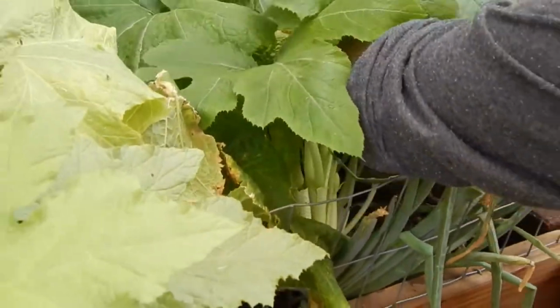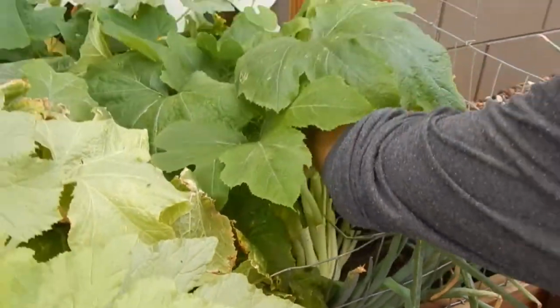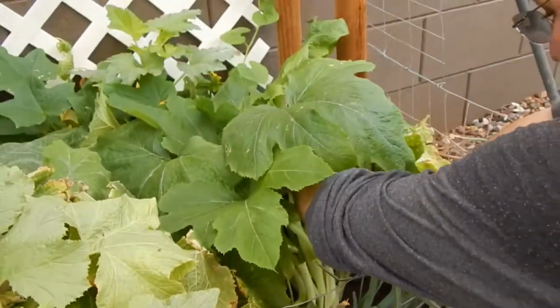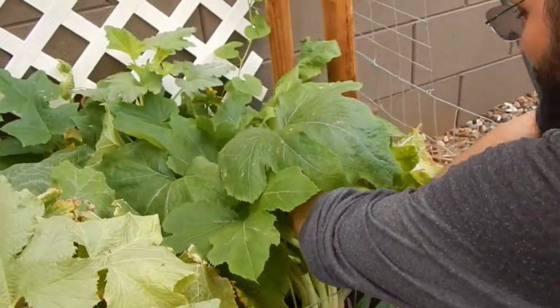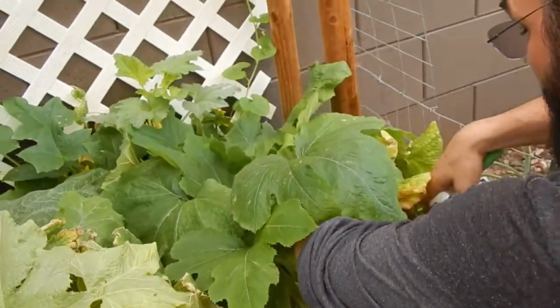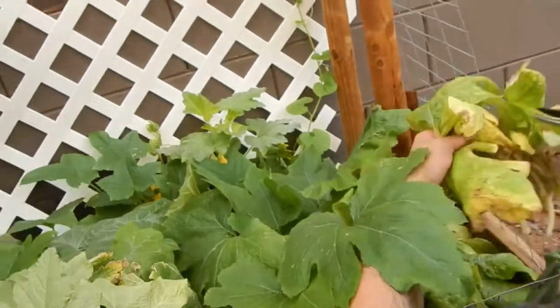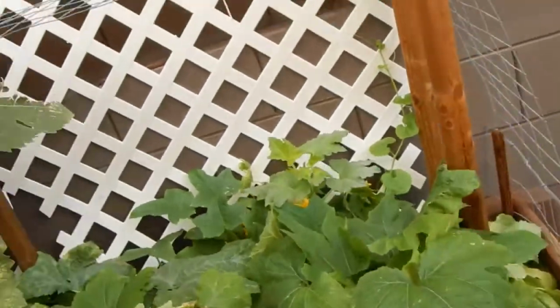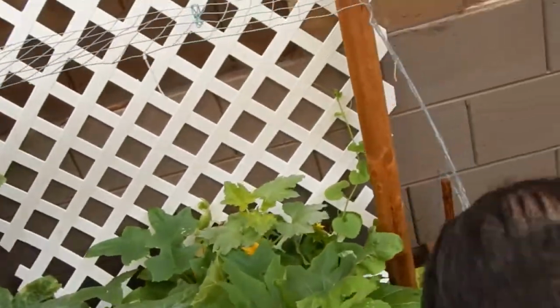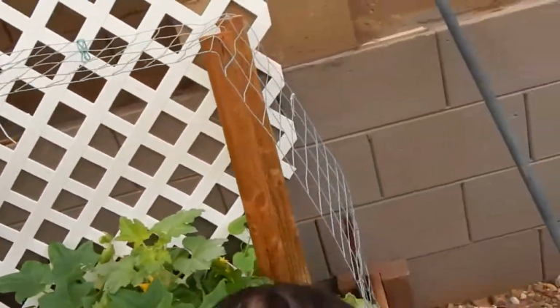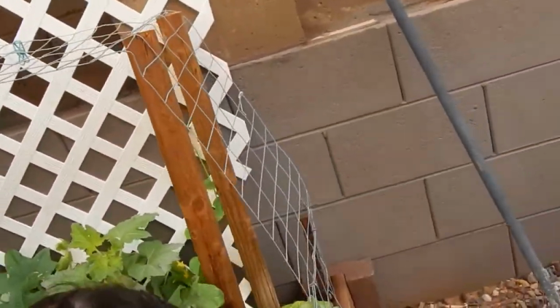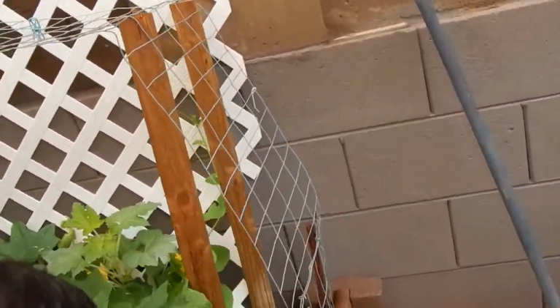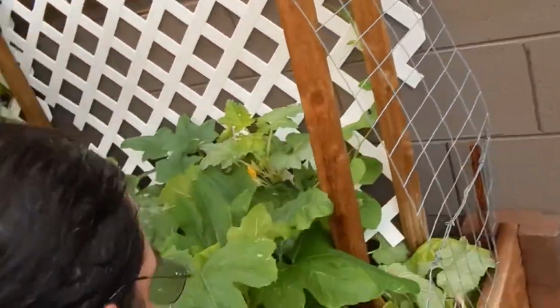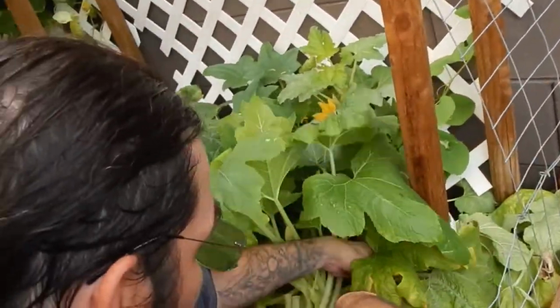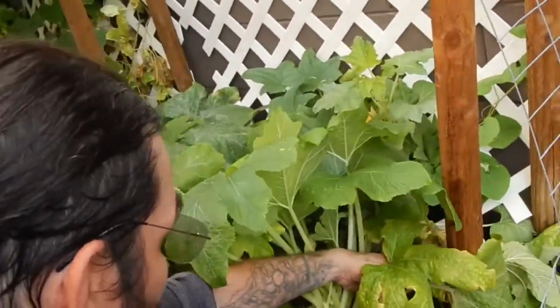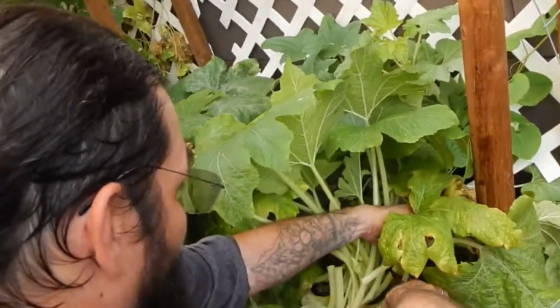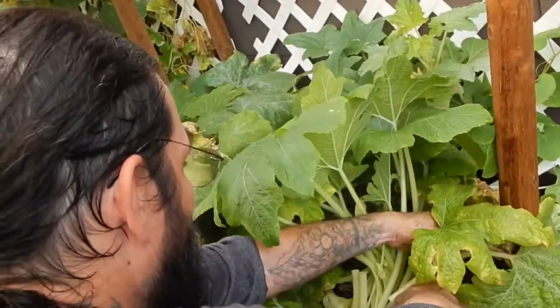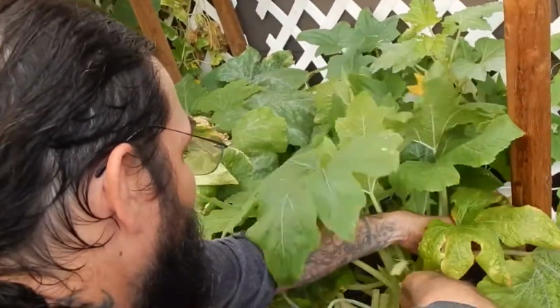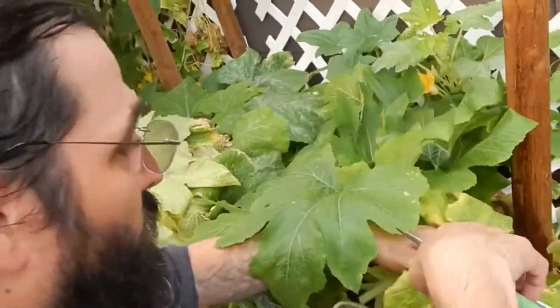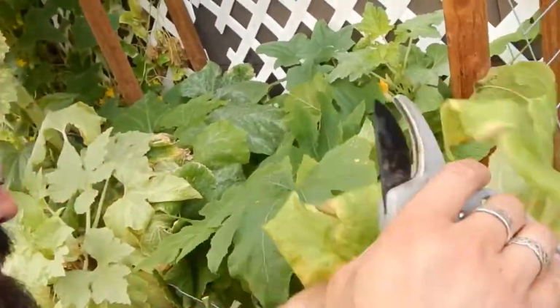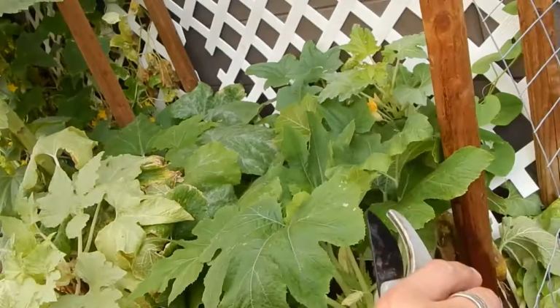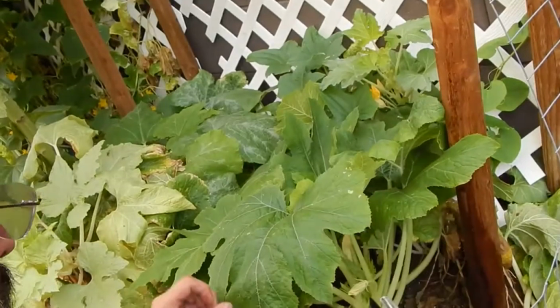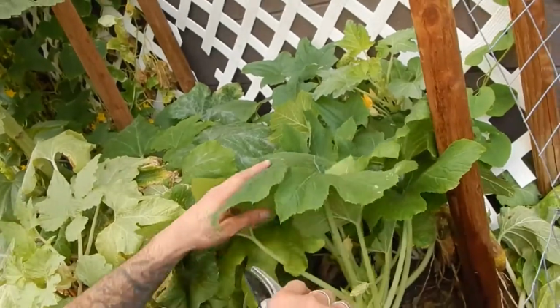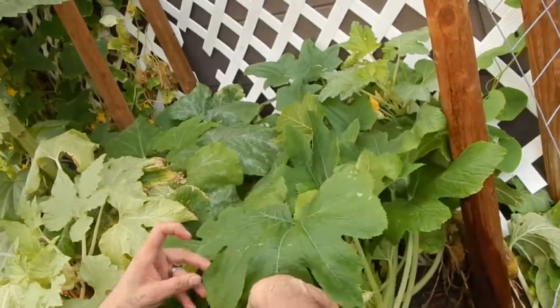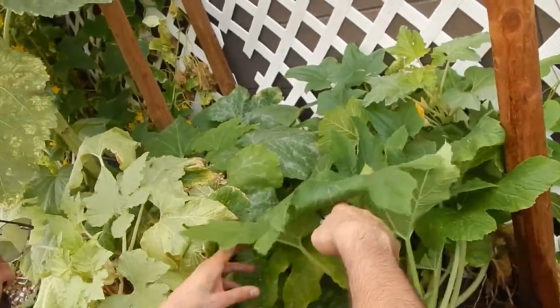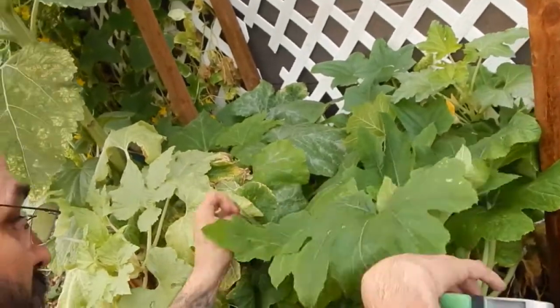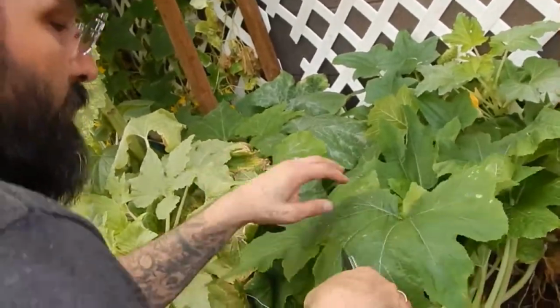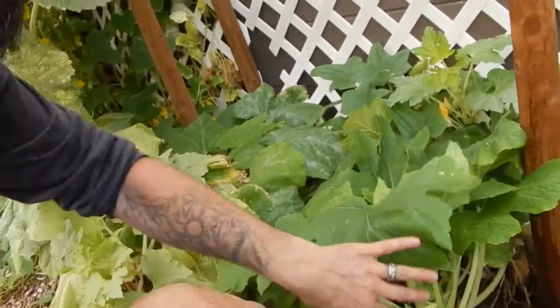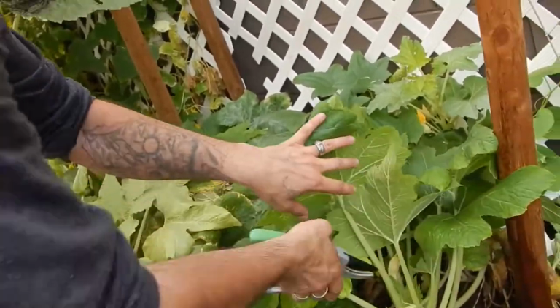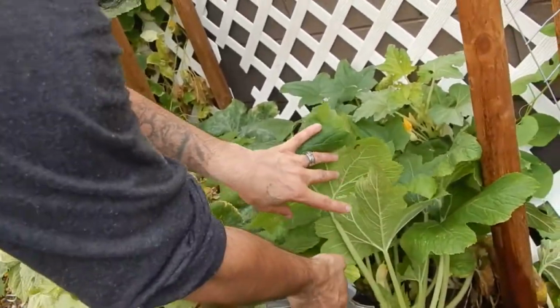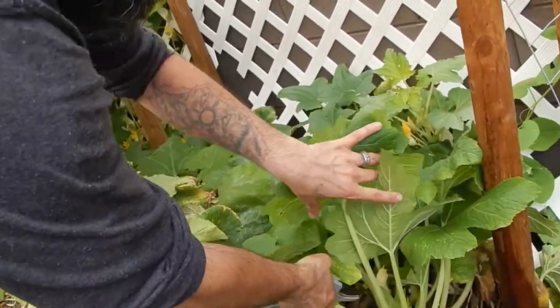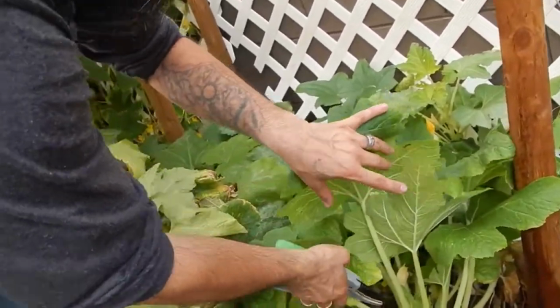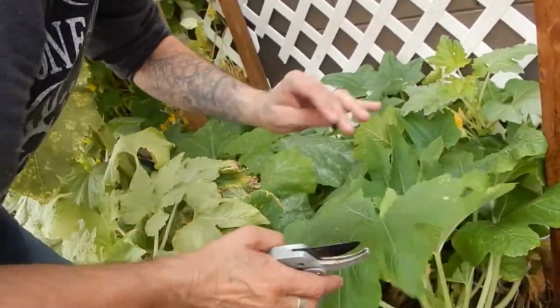Trim all of this out. Watch out for all of these bugs under here - there's quite a bit of them. See if we're exposing these guys here.